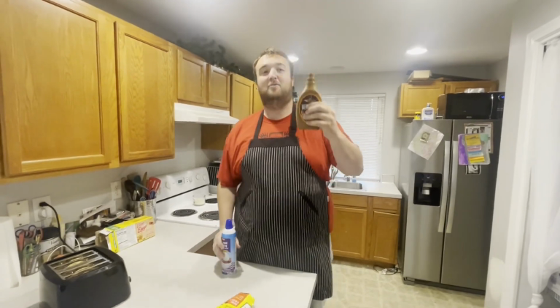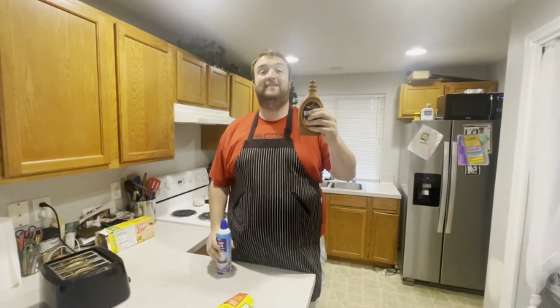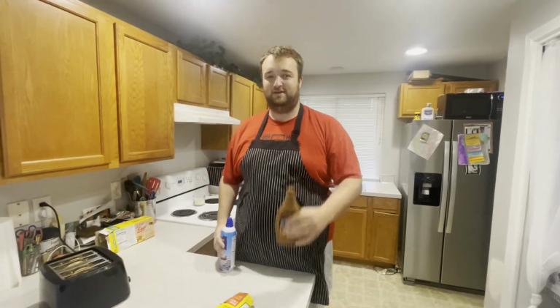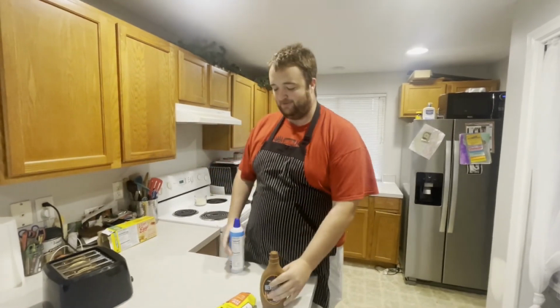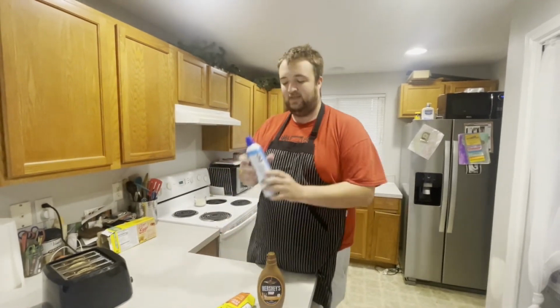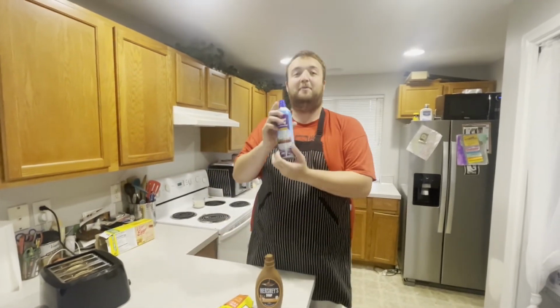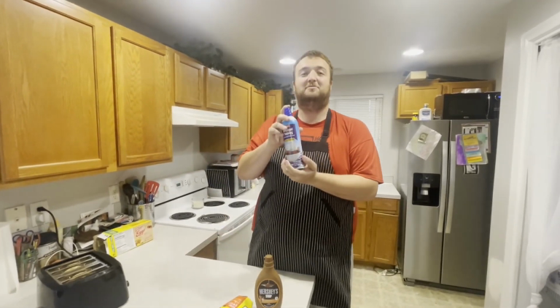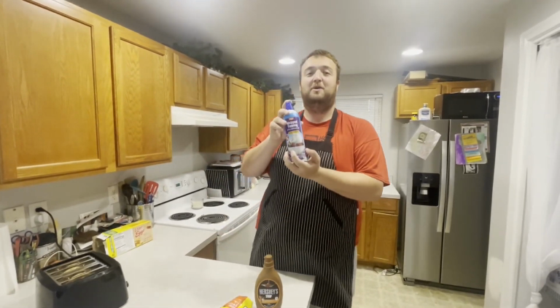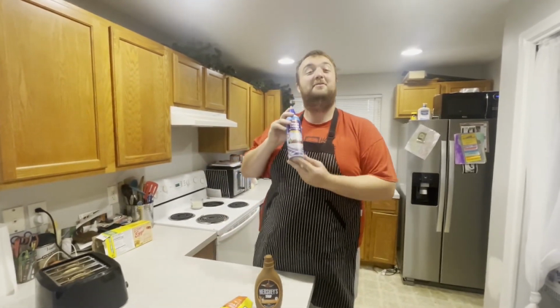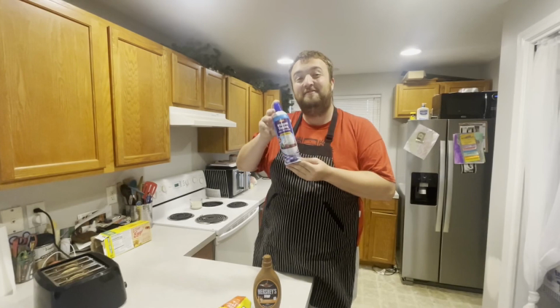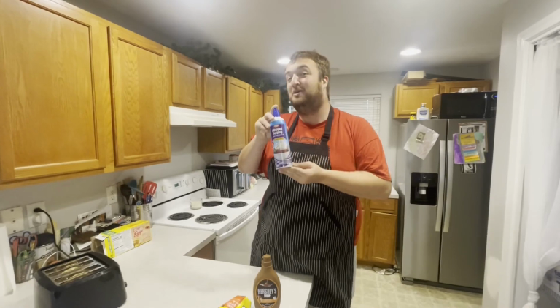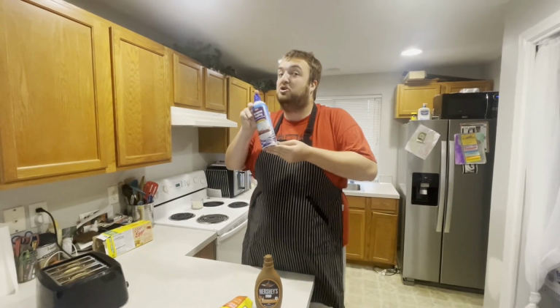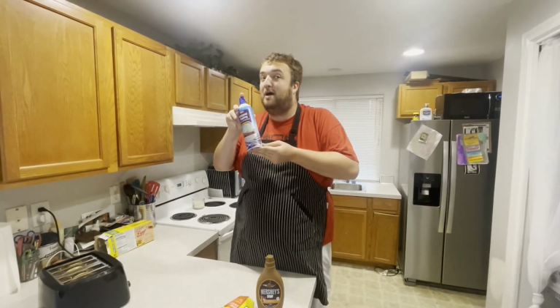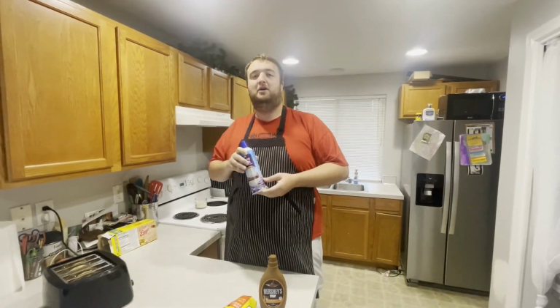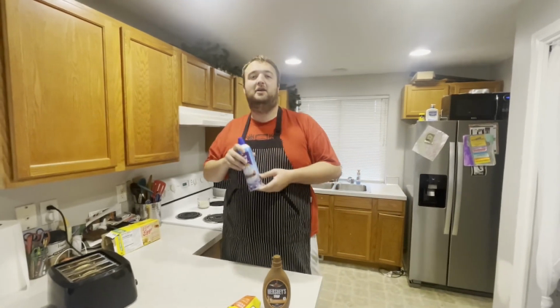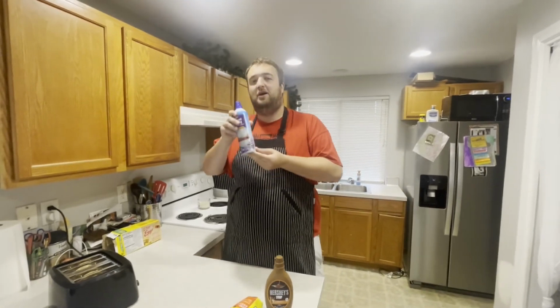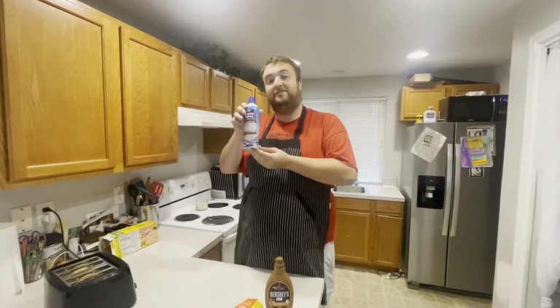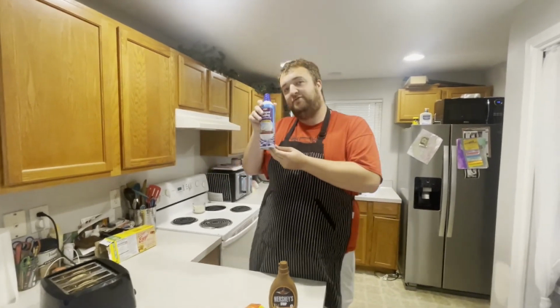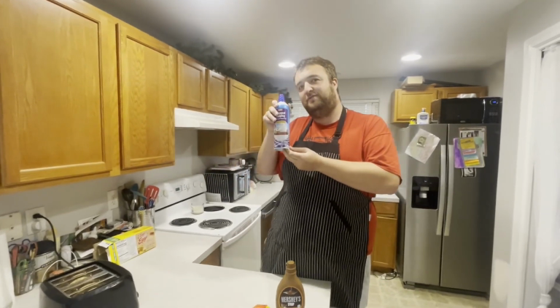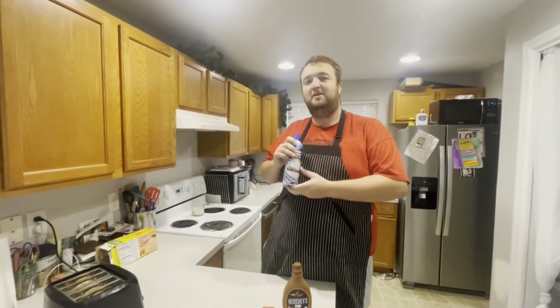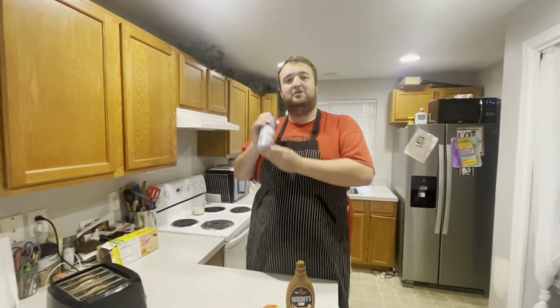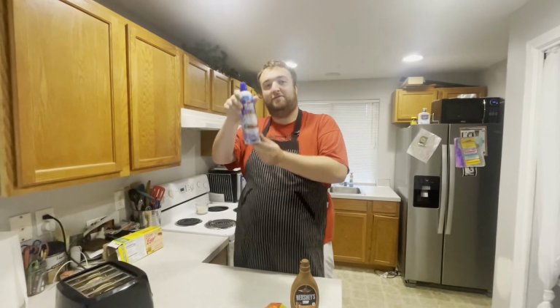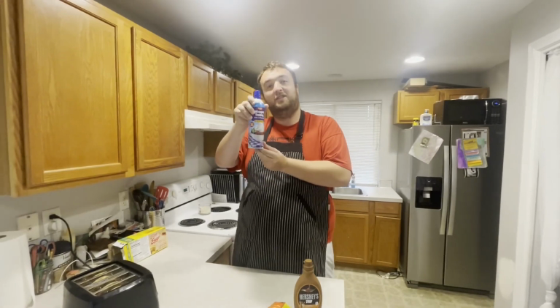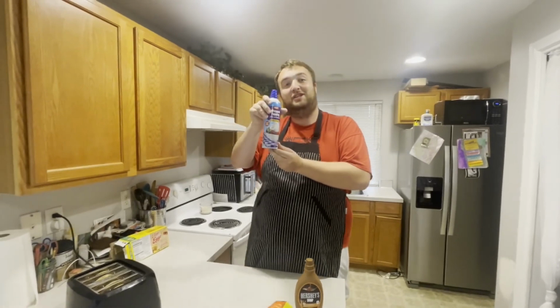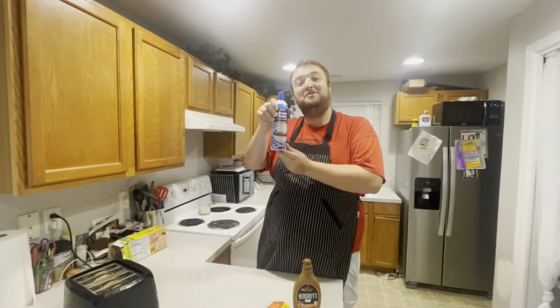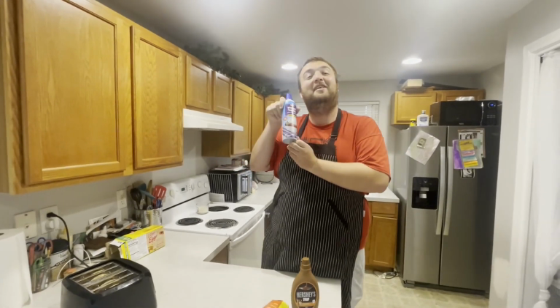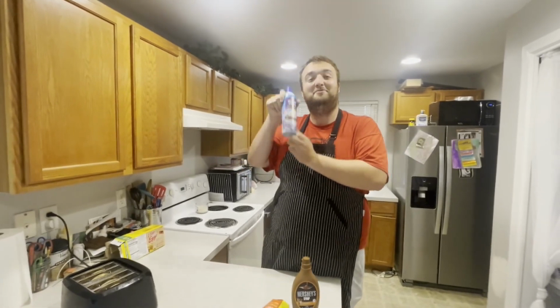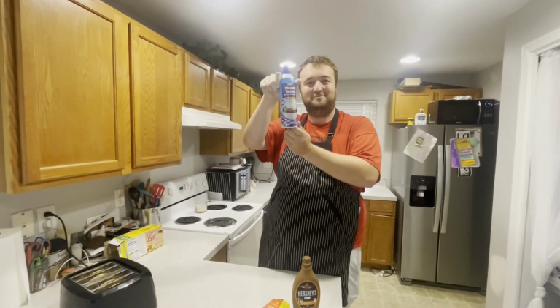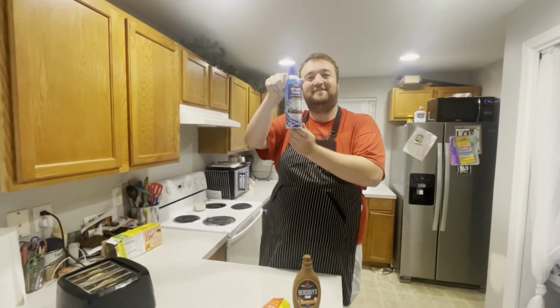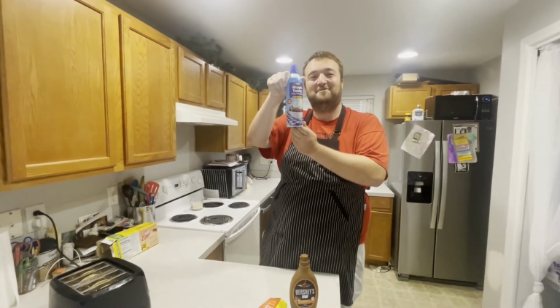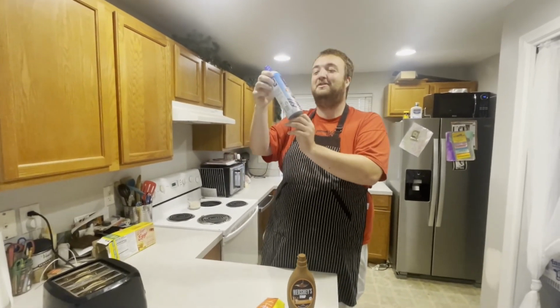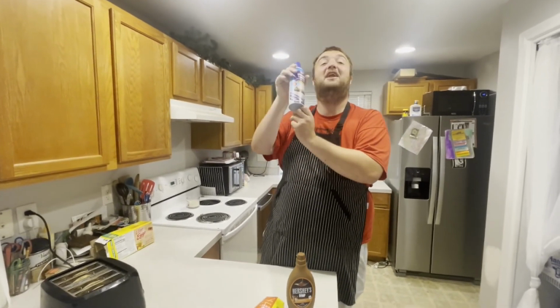Caramel makes everything better. And we got some whipped cream — if you're feeling fancy, we can call it crème. That's the French version of cream, and French is the language of love. And I love food. So we're going to hit the French version with the crème.